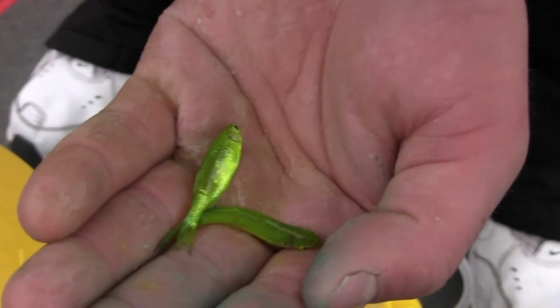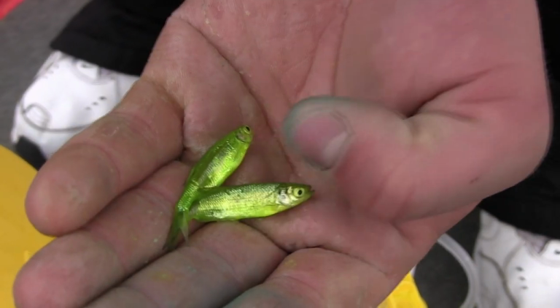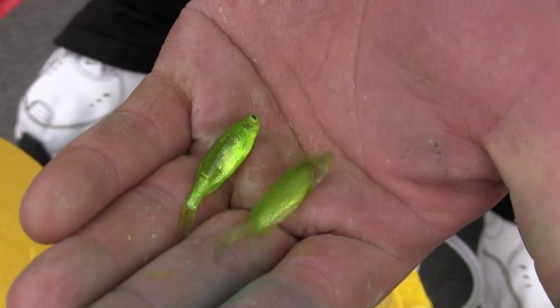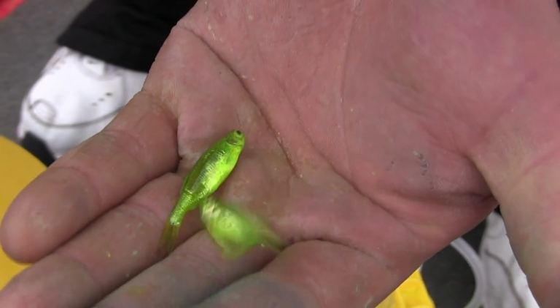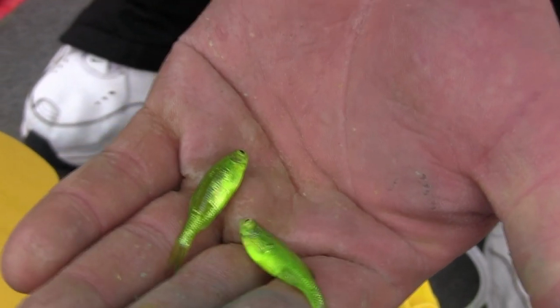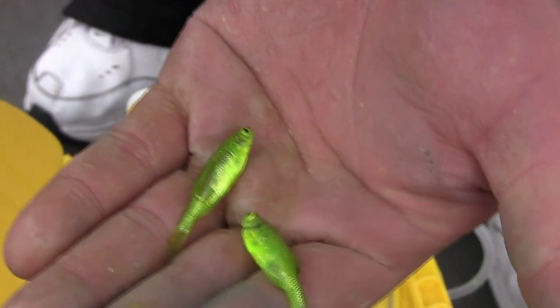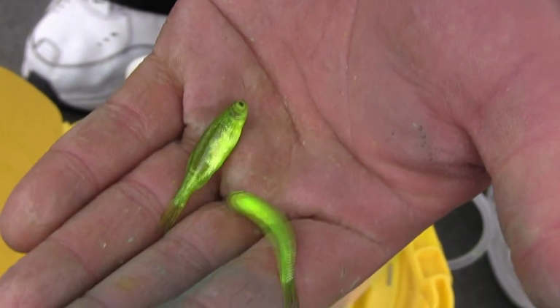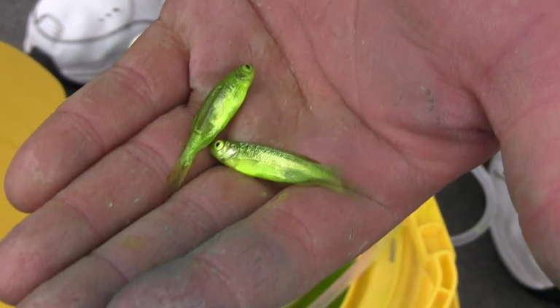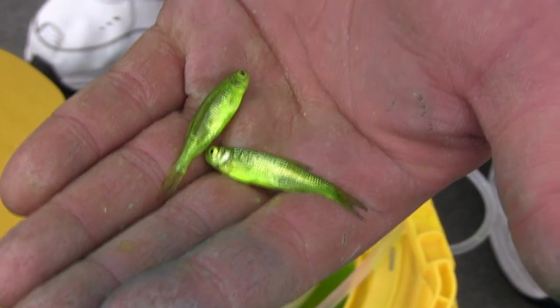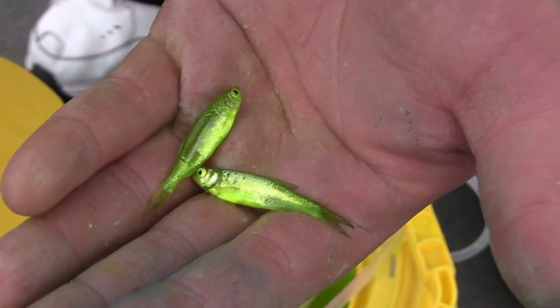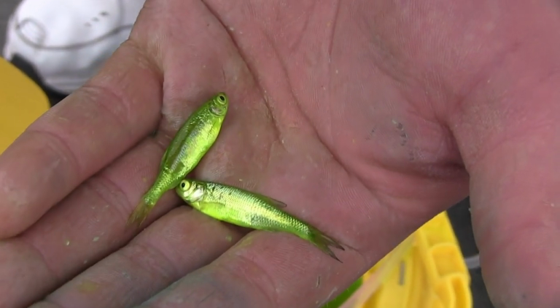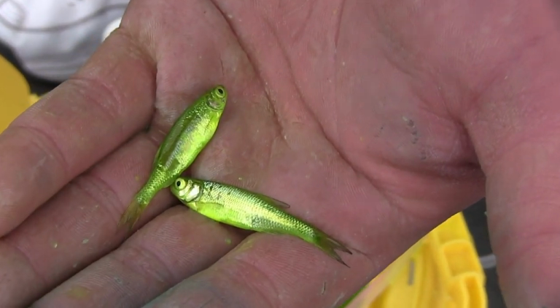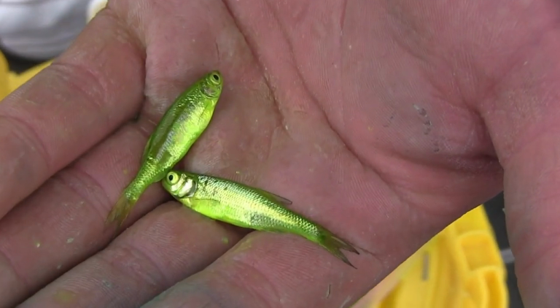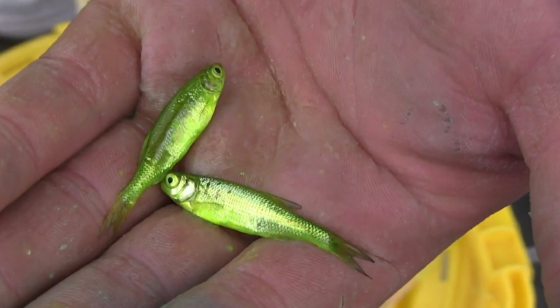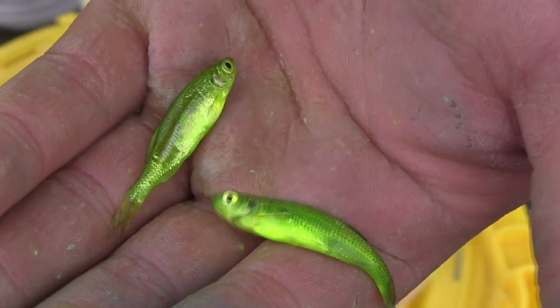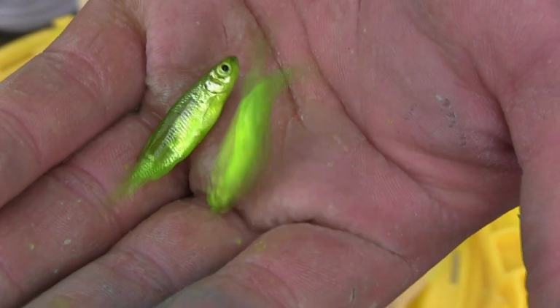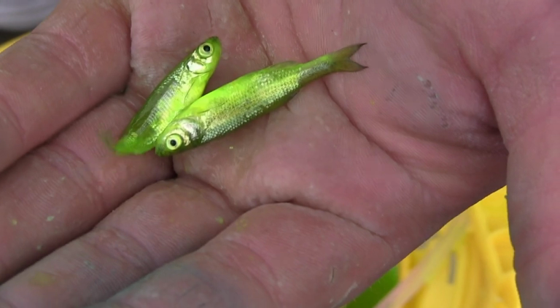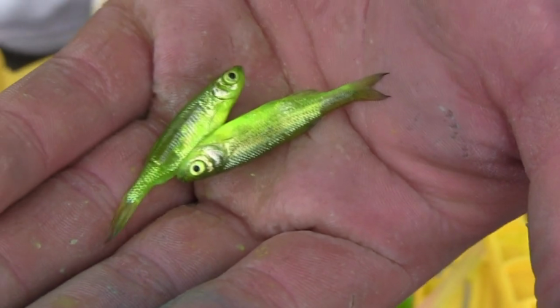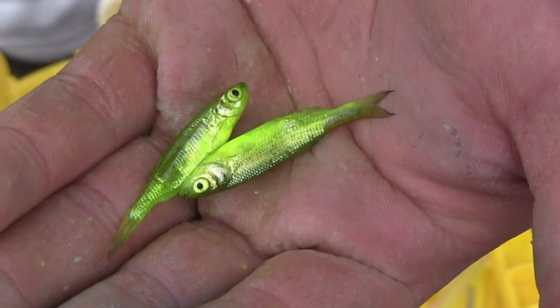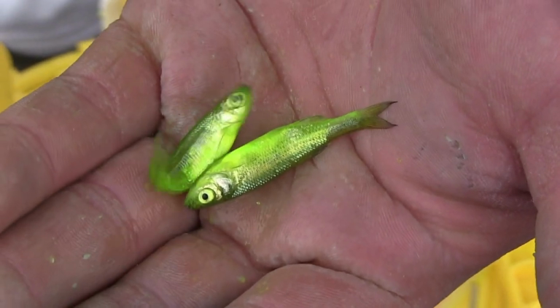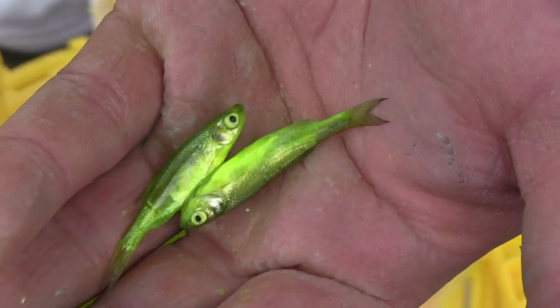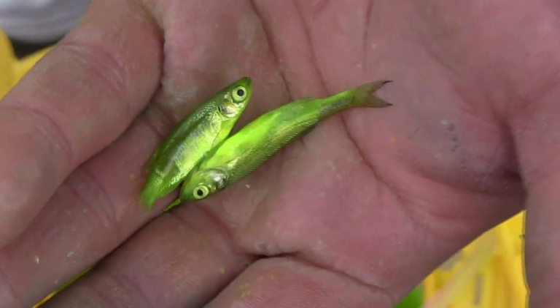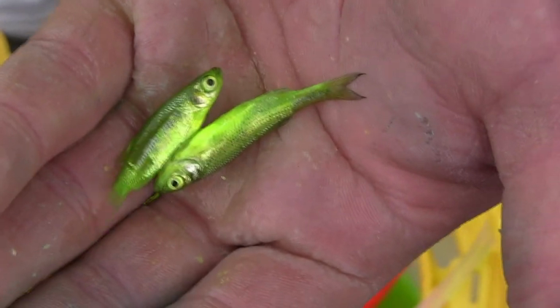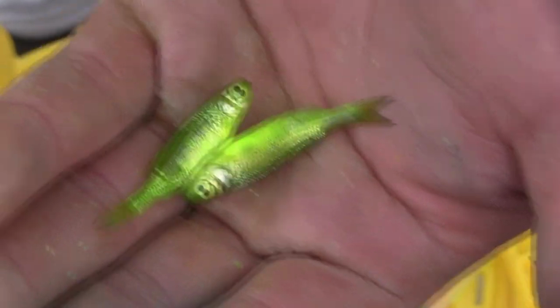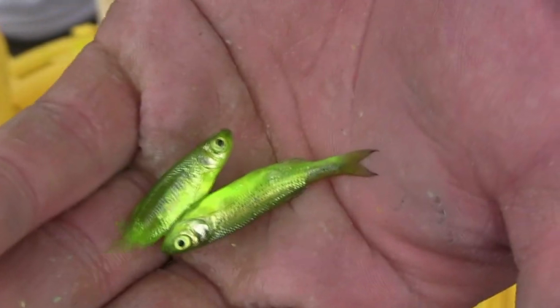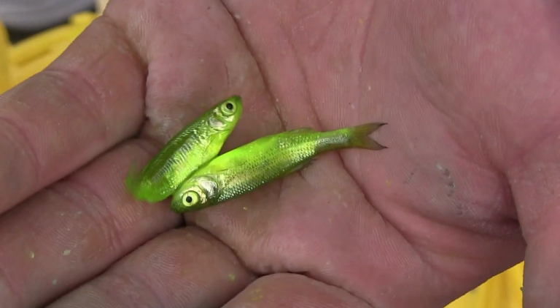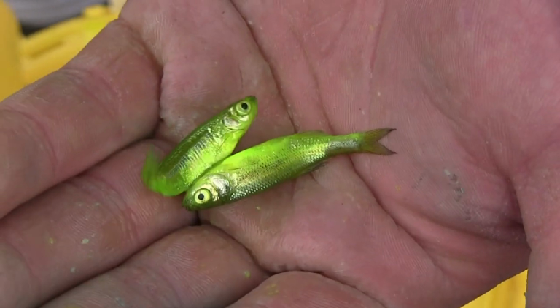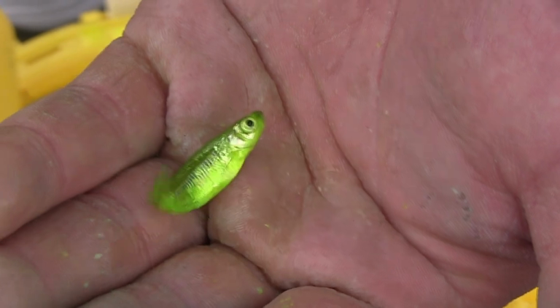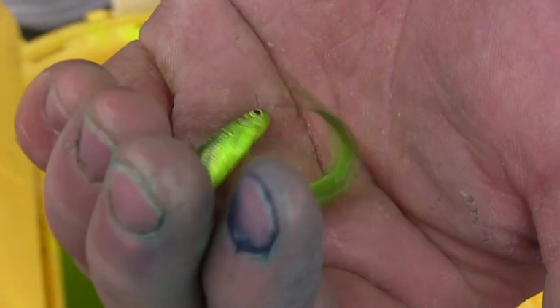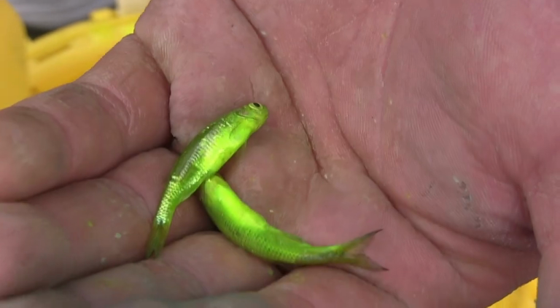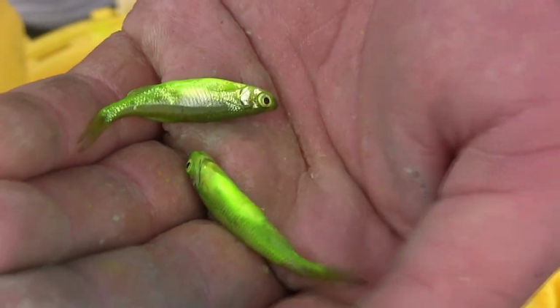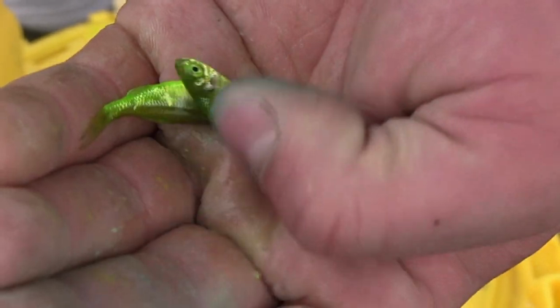We've had our minnows in the dye for 20 minutes now. As you can see, they're a nice vibrant color — exactly the way we want them. So we're going to simply remove them from the dye and move them to a larger bait tank. By doing this, they're going to stay alive for a long time. They'll hold the color and they'll be ready to fish.